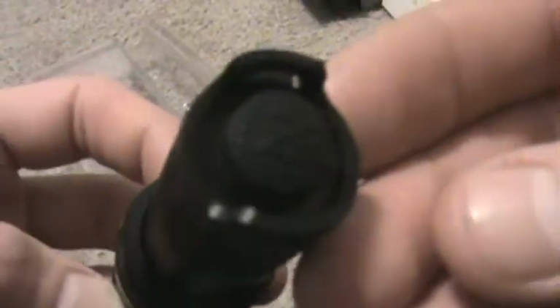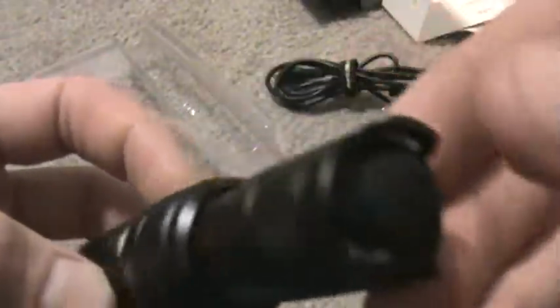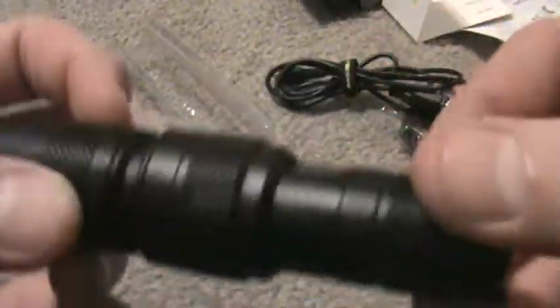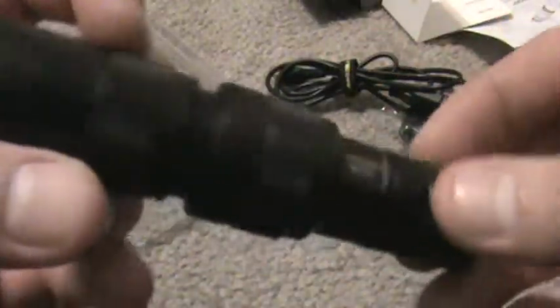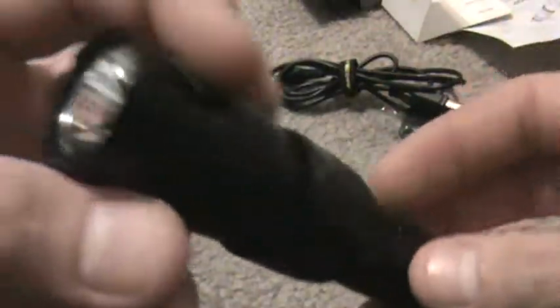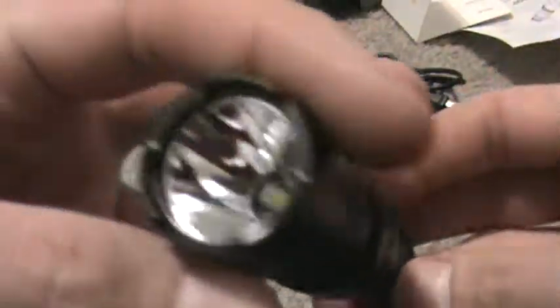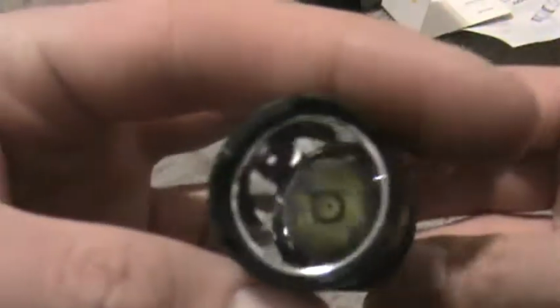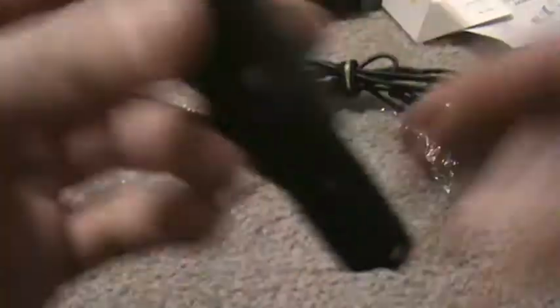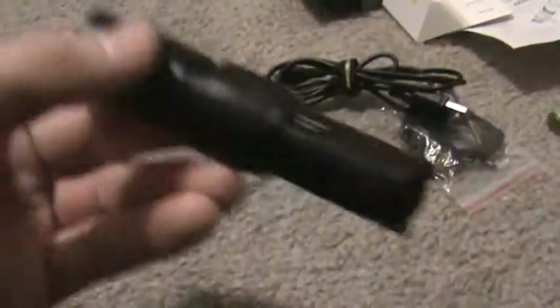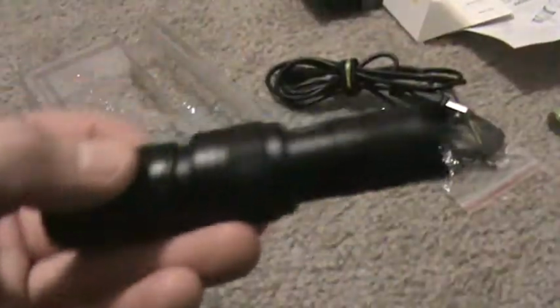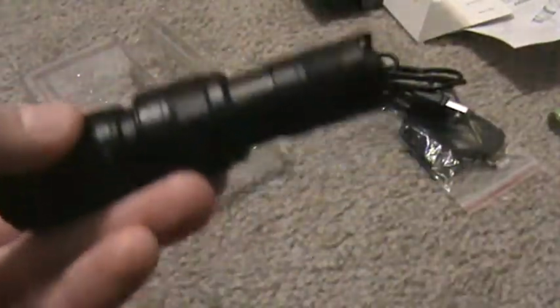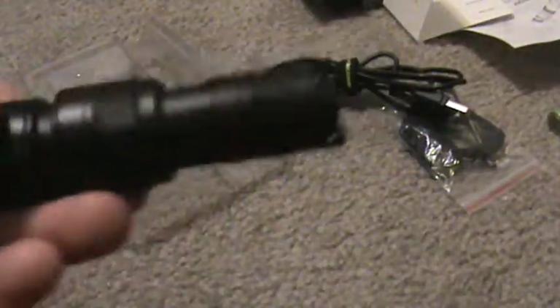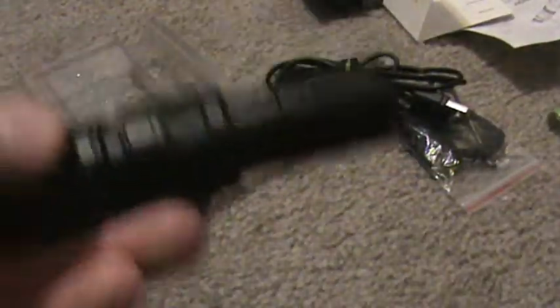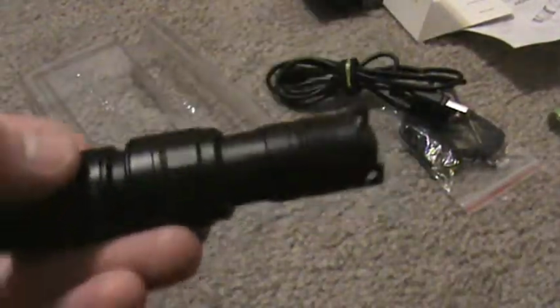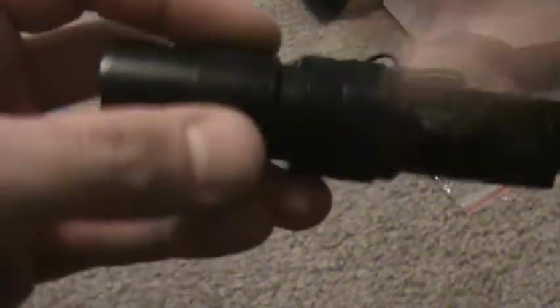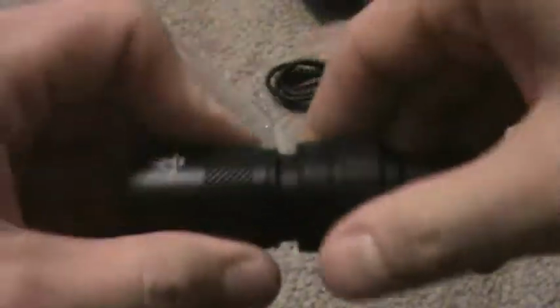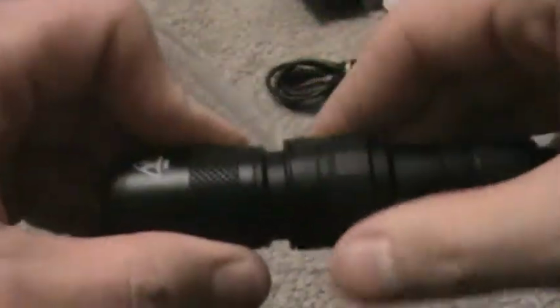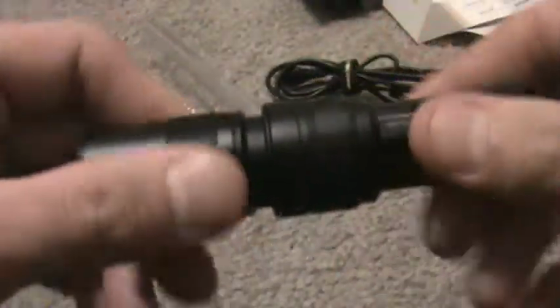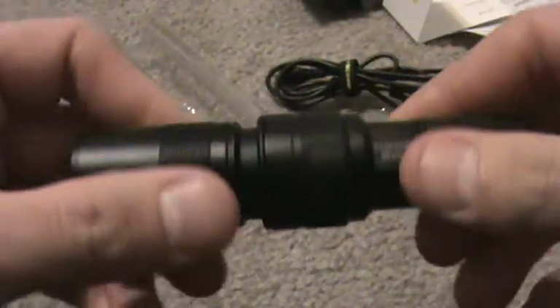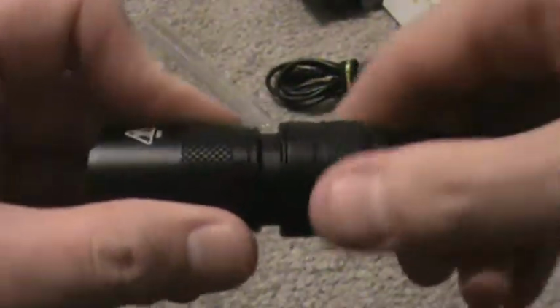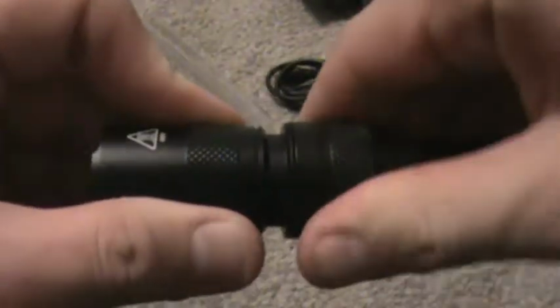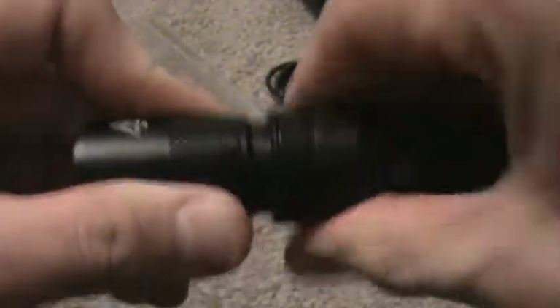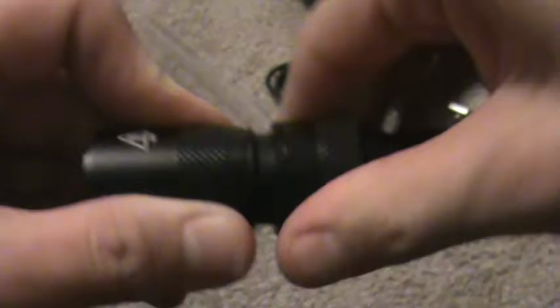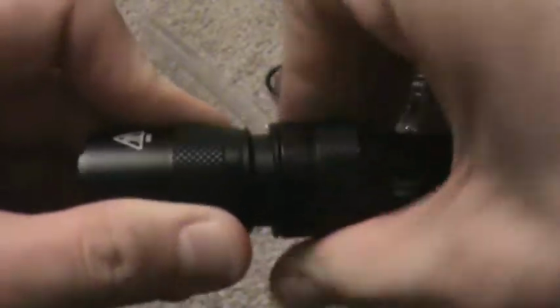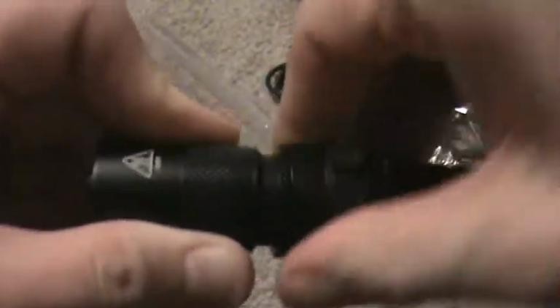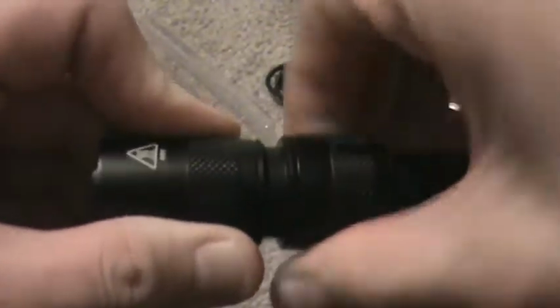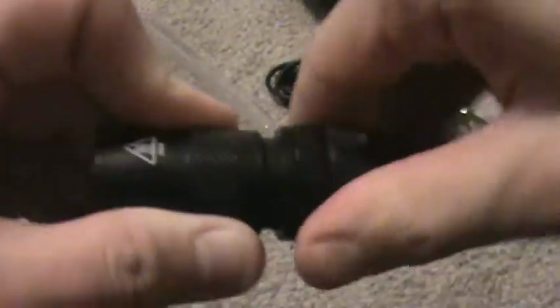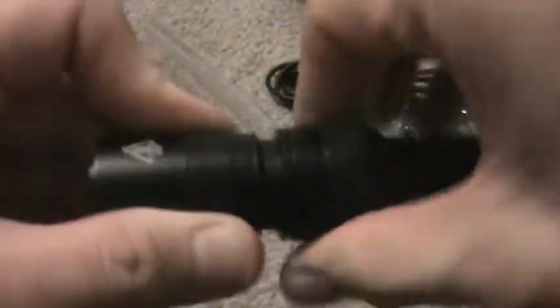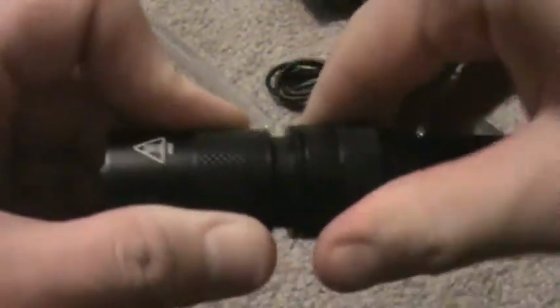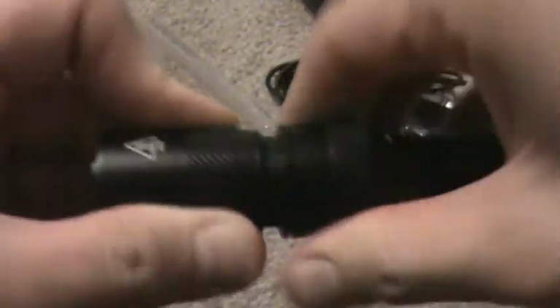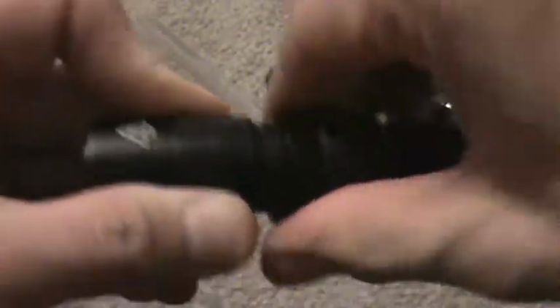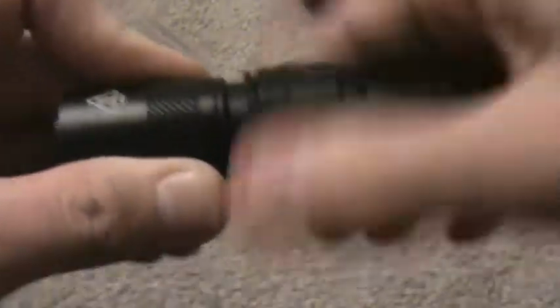Forward switch — momentary activation. To get into the charge port, you just unscrew this part right here. Hold the head because the head doesn't come undone — it's just this part.